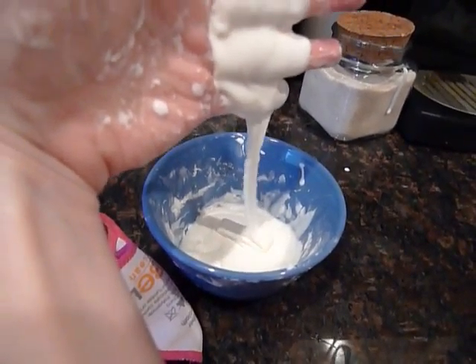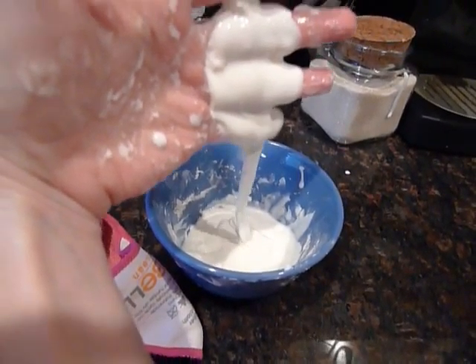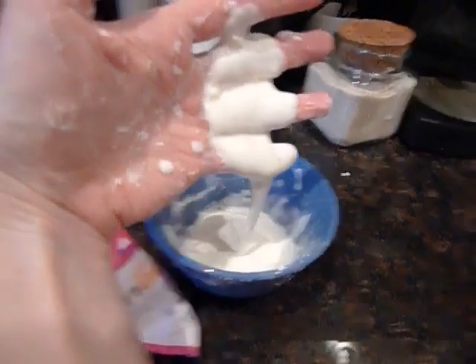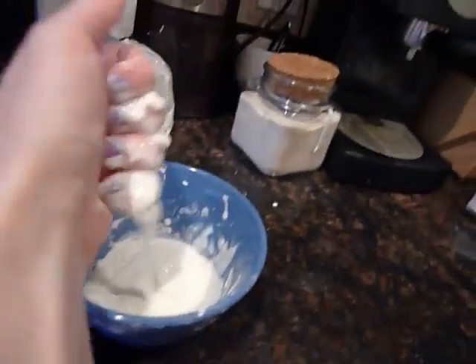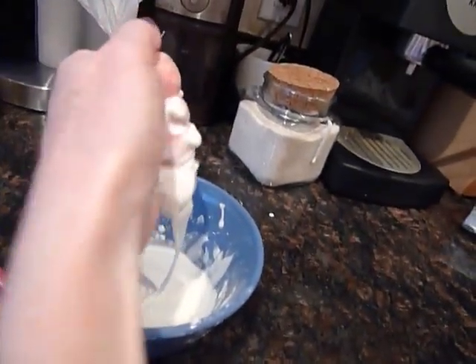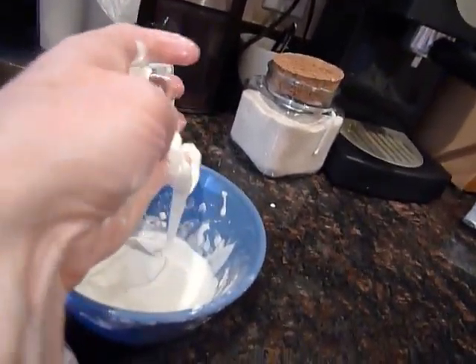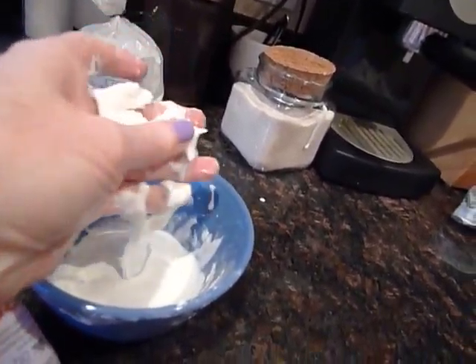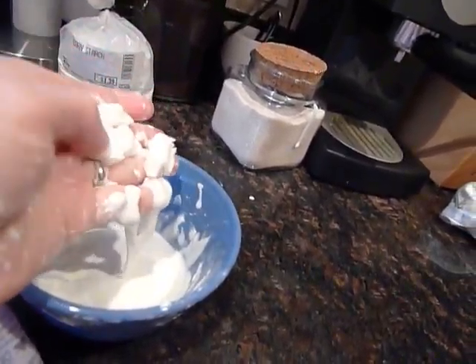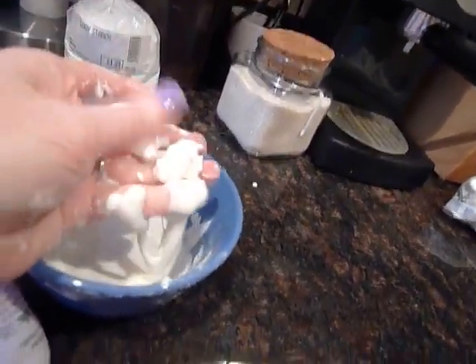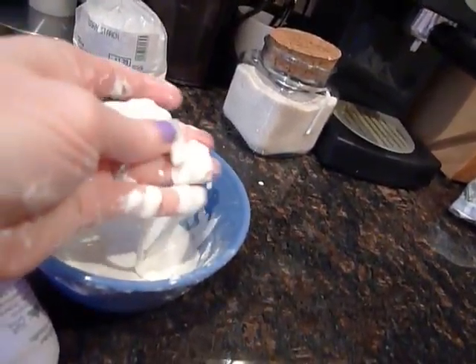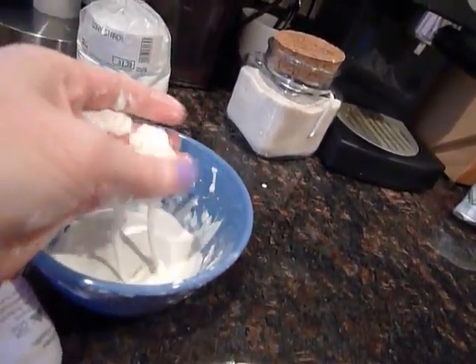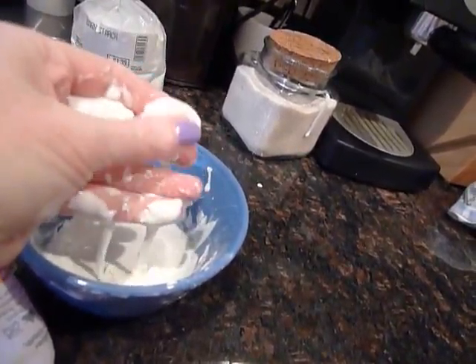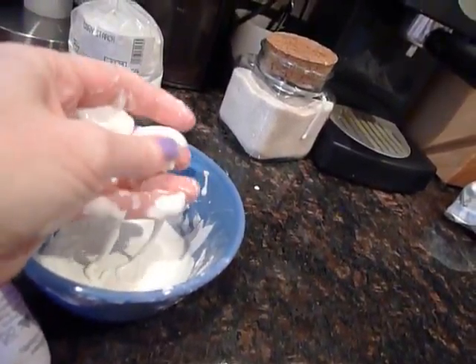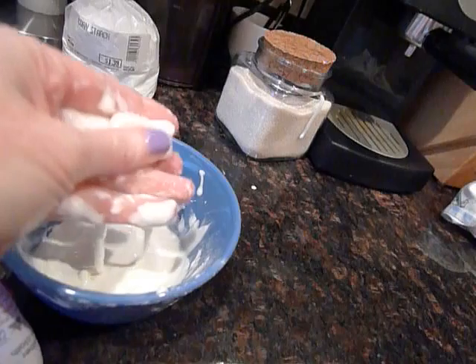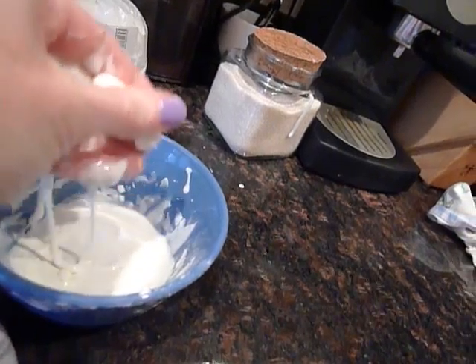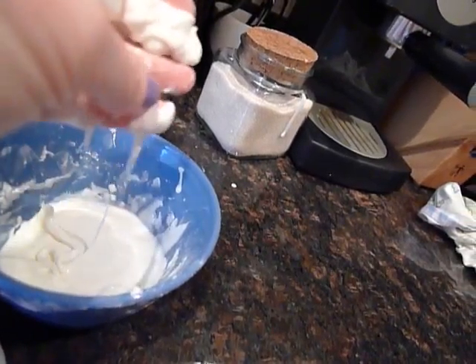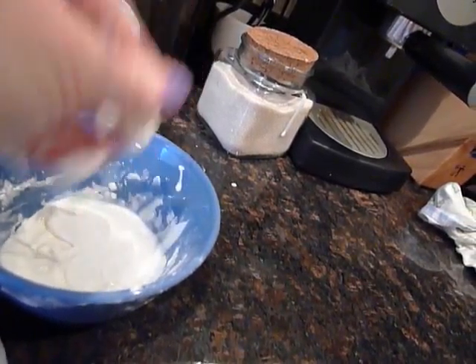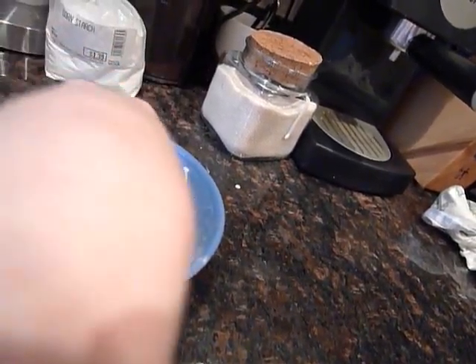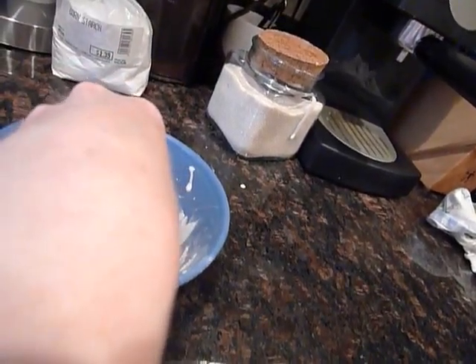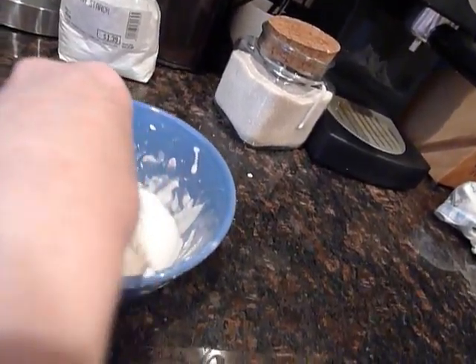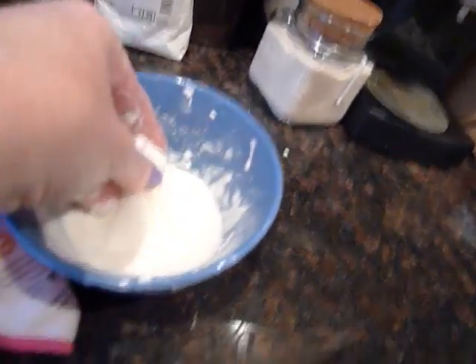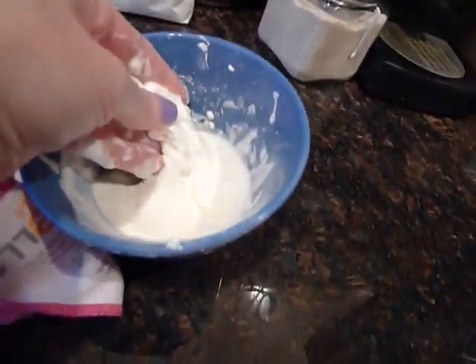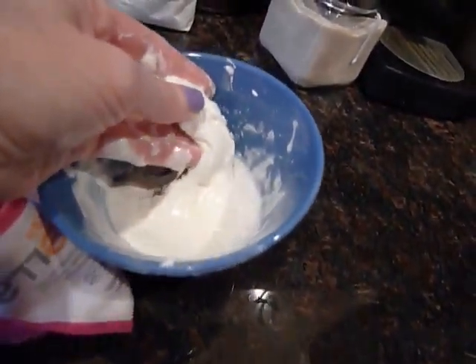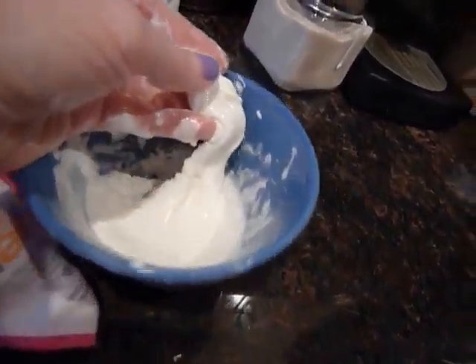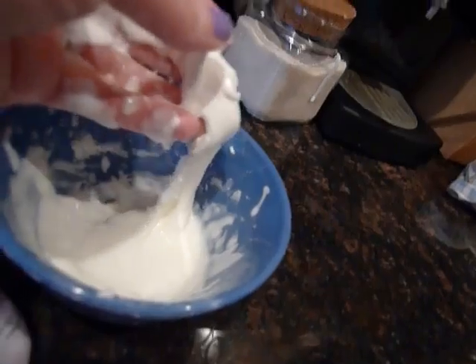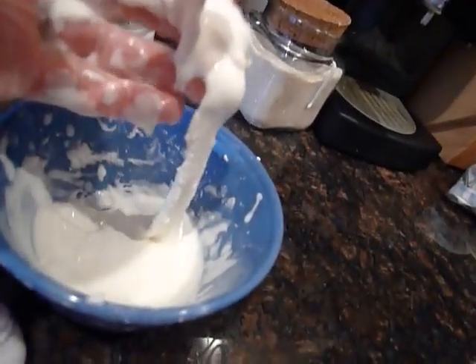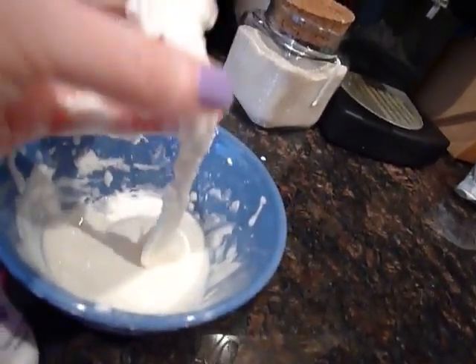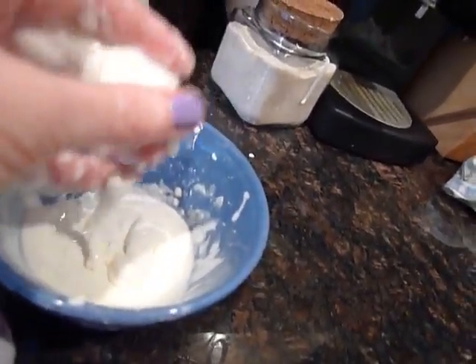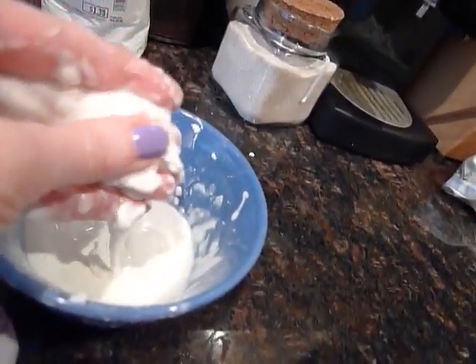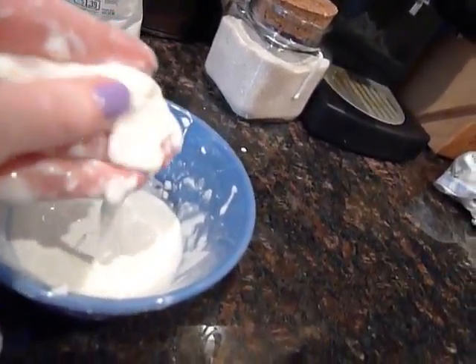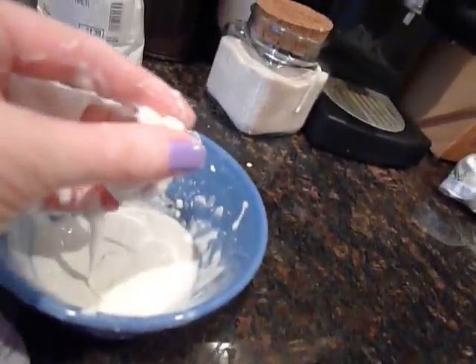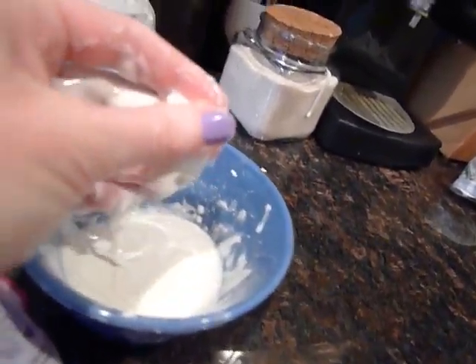It gets a bit slimy, but then it just goes into a solid-y crumbly stuff again. It's softer than crumbly though. It's the coolest stuff ever. Cornstarch and water — you can watch it right now.